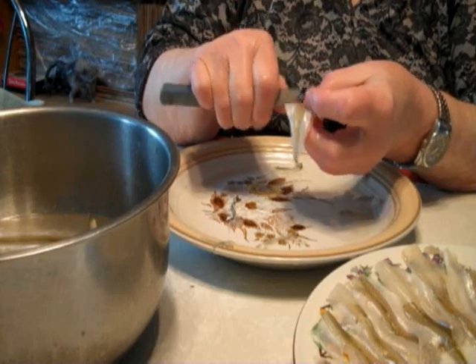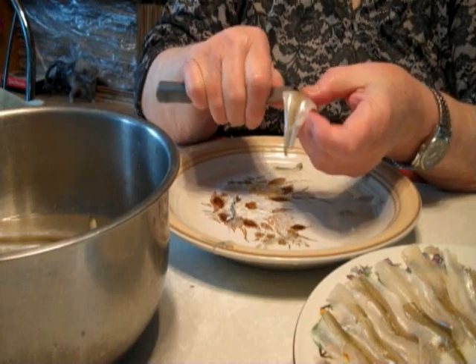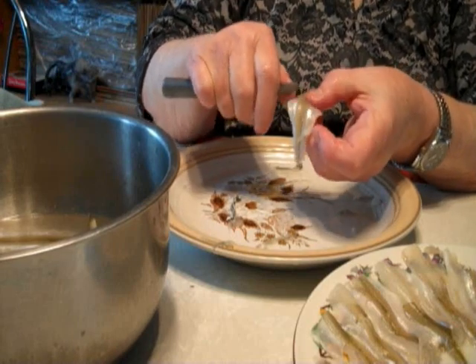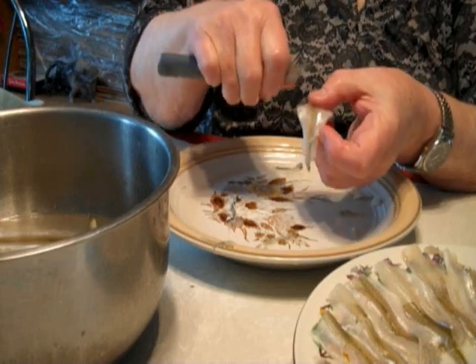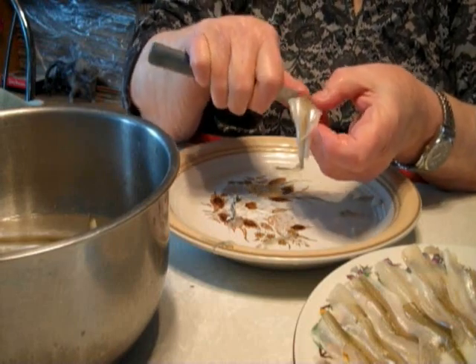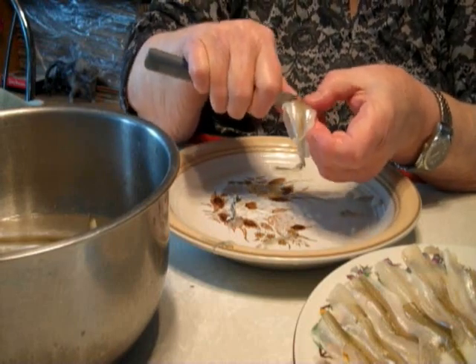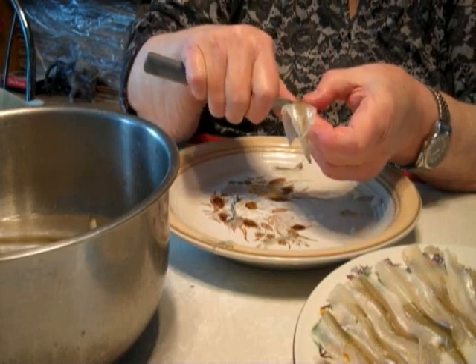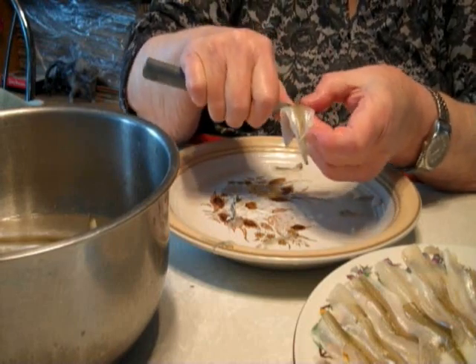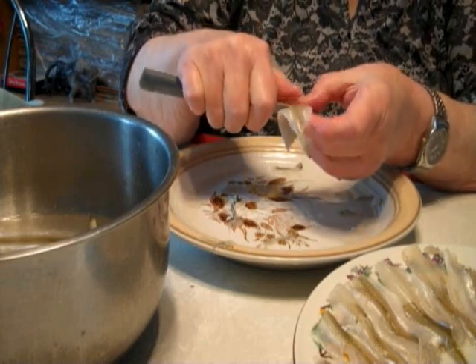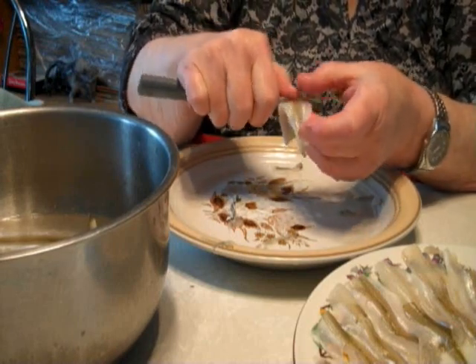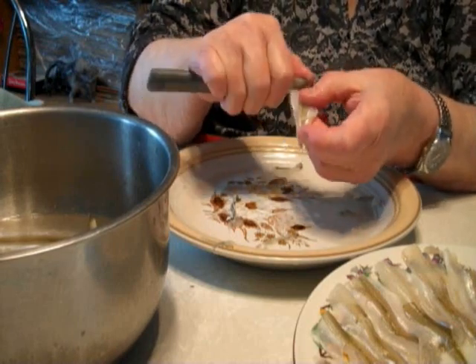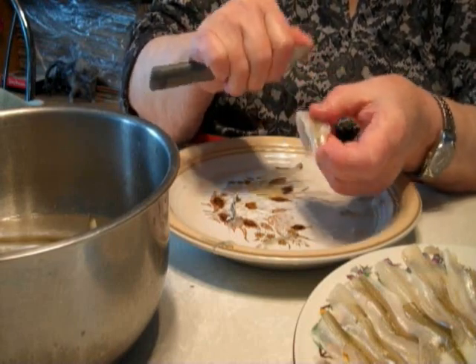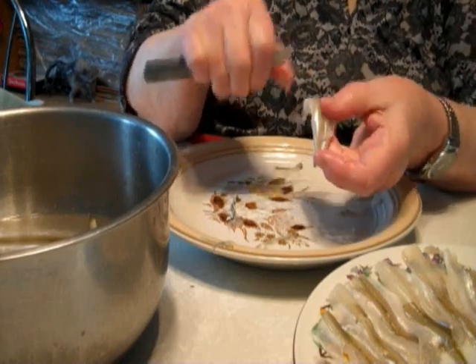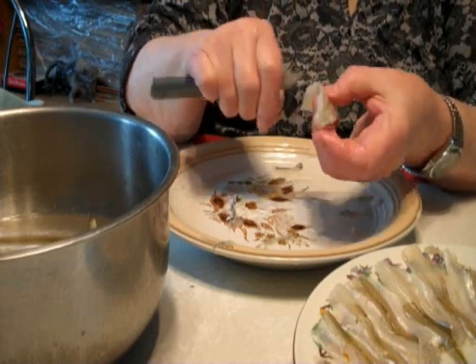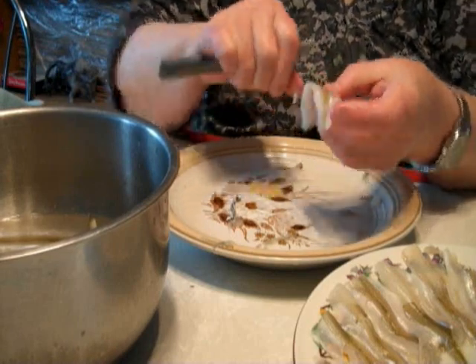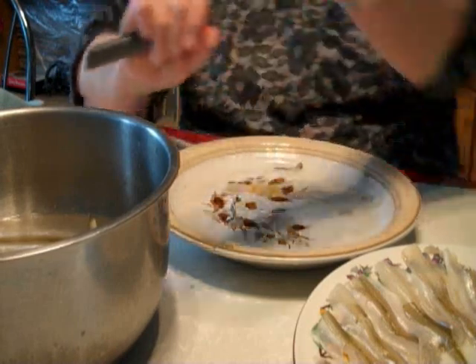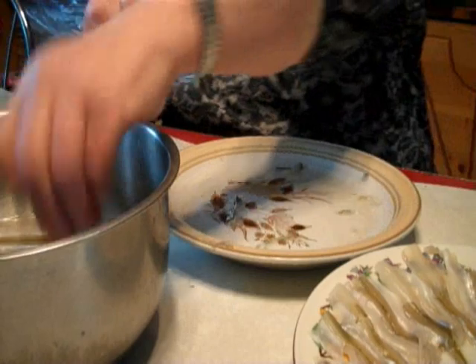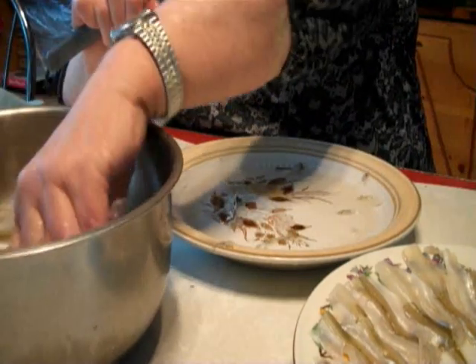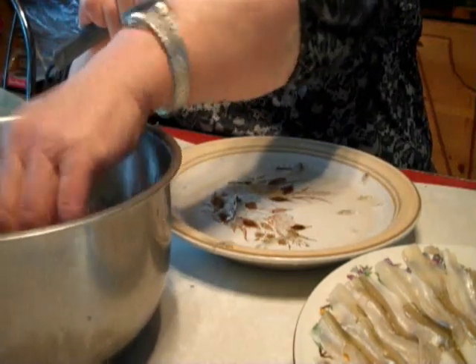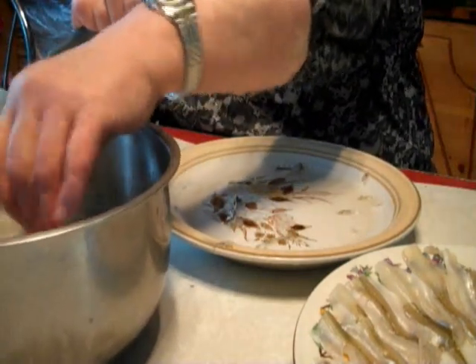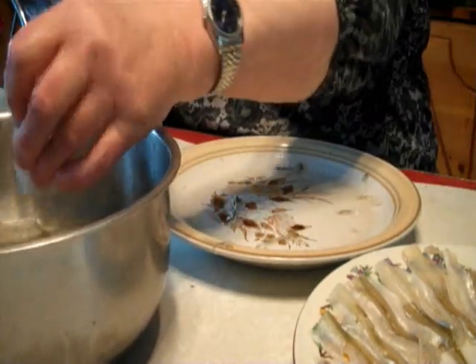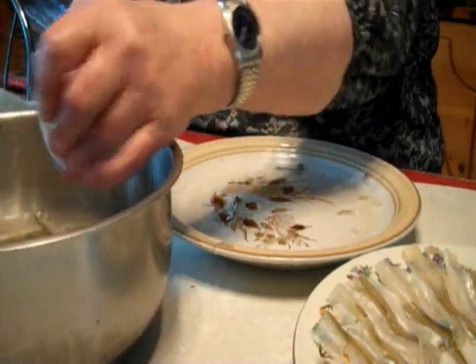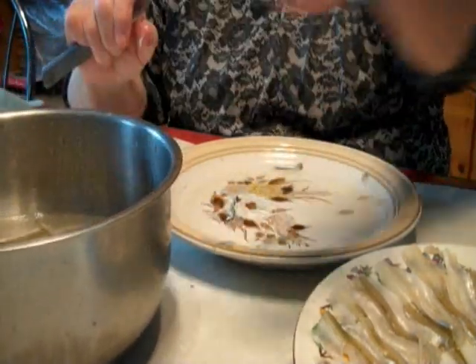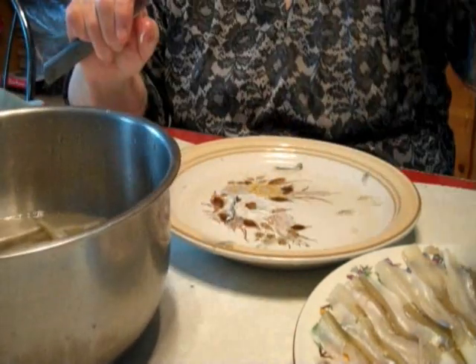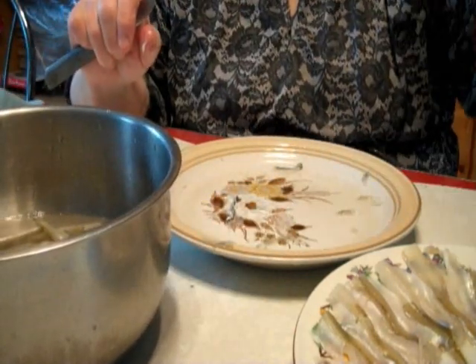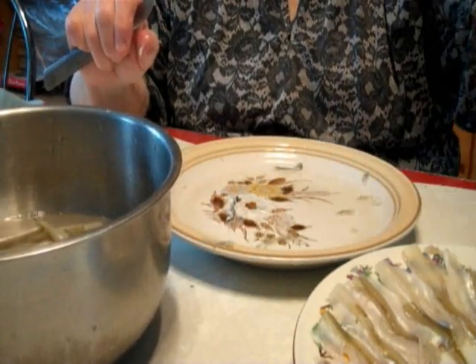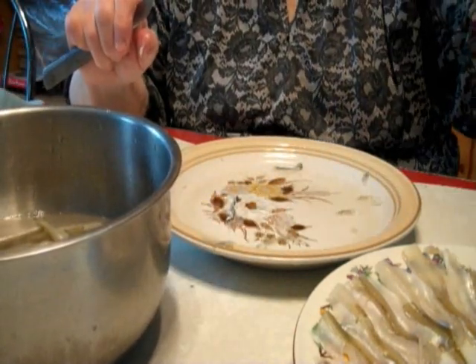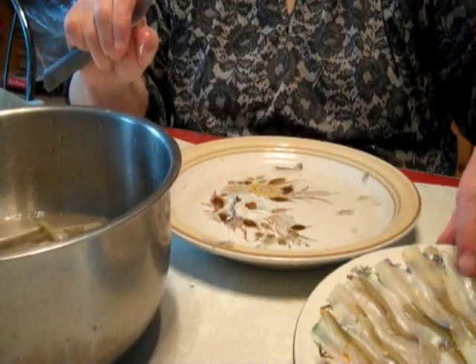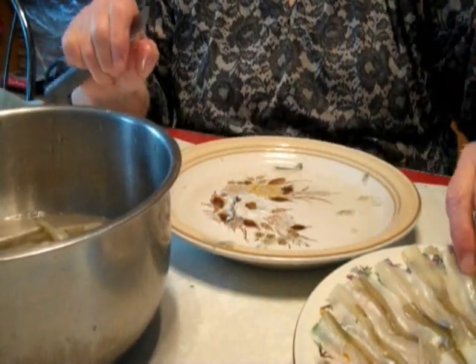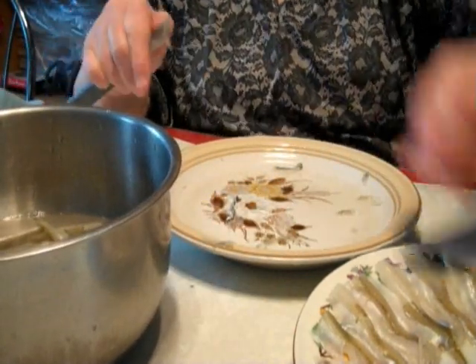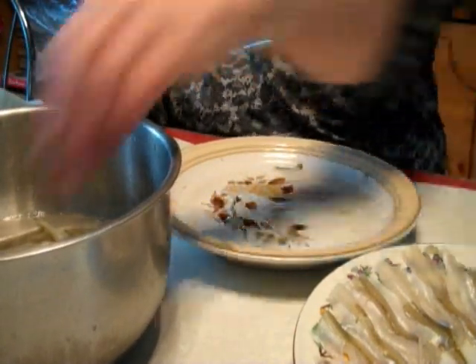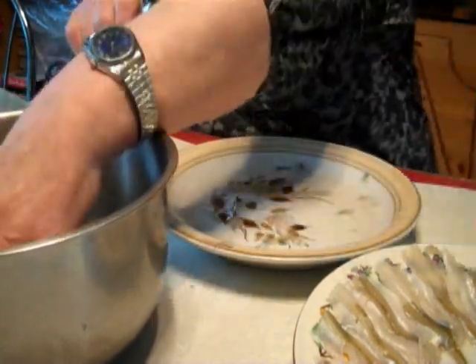And then there is a little thing on the back too. Sometimes it is huge so I pull that off. Then I just rinse it in the water and put it back on my dish.